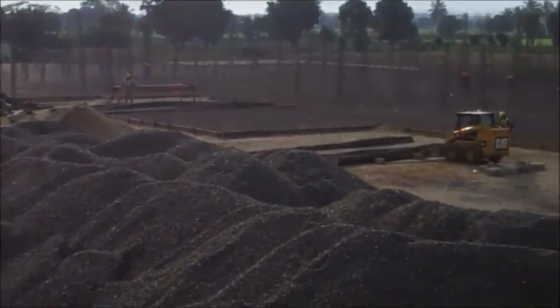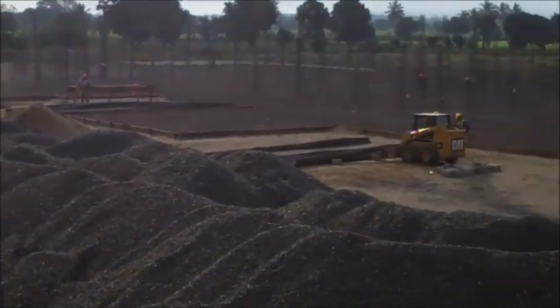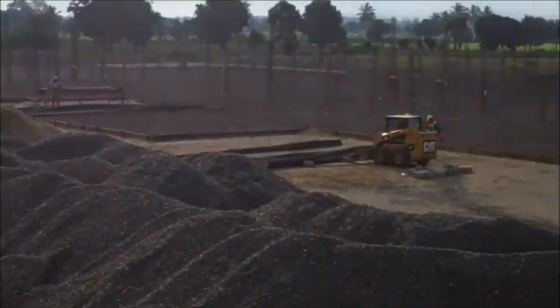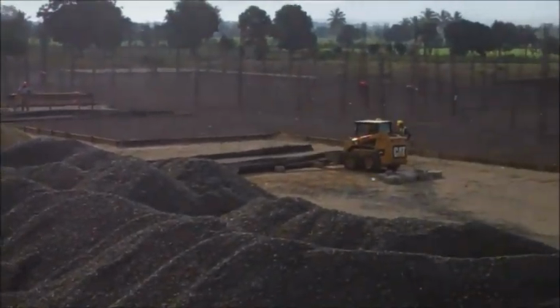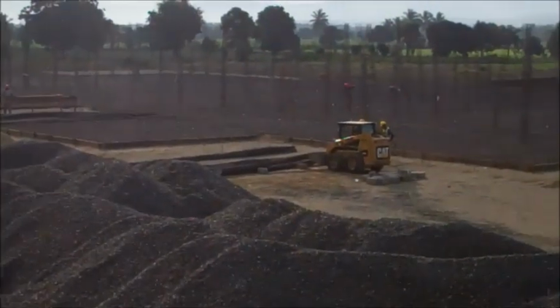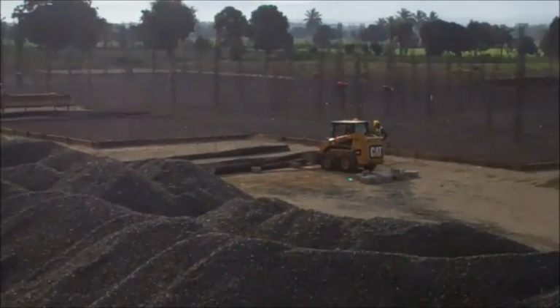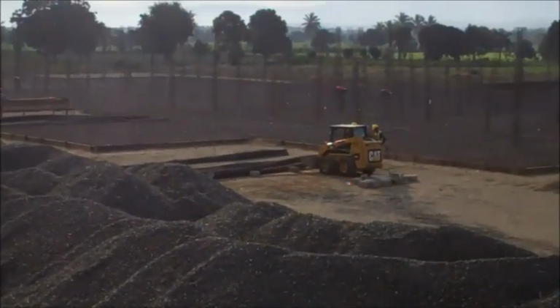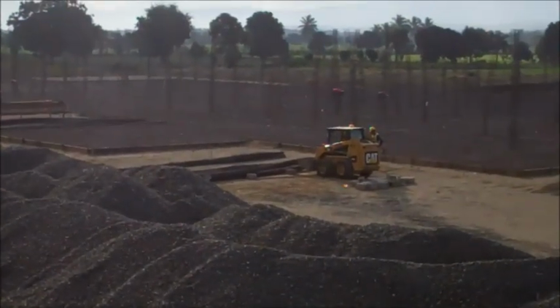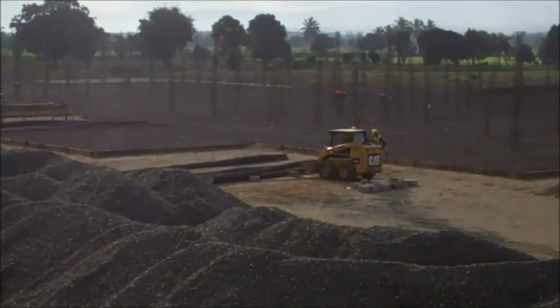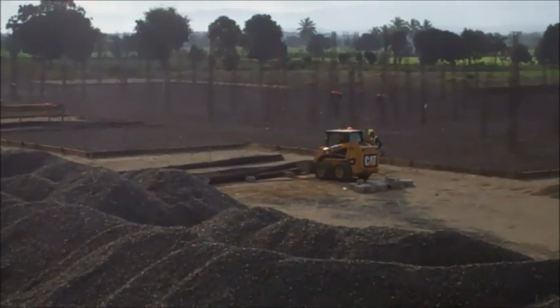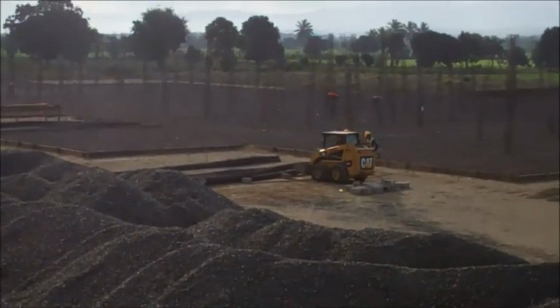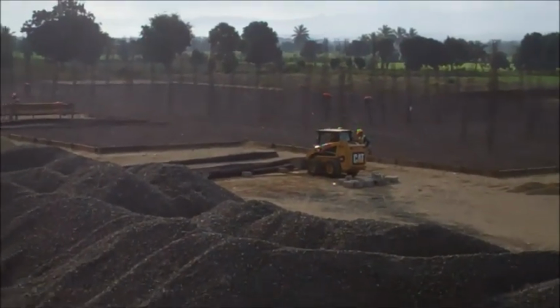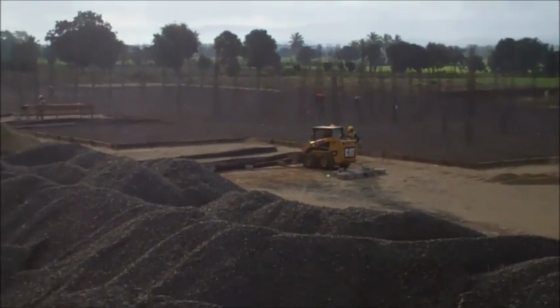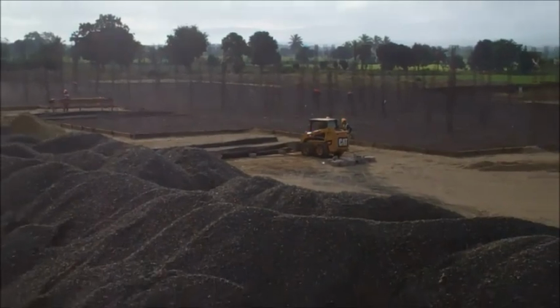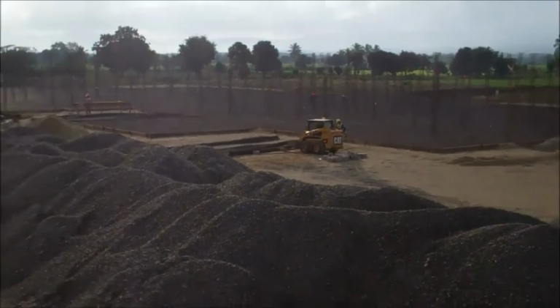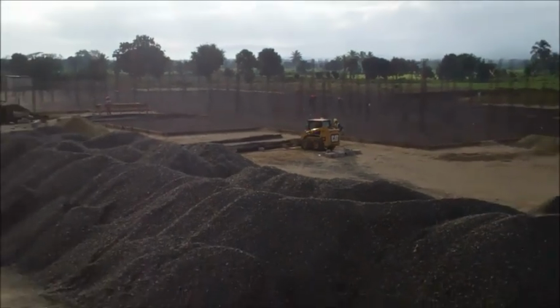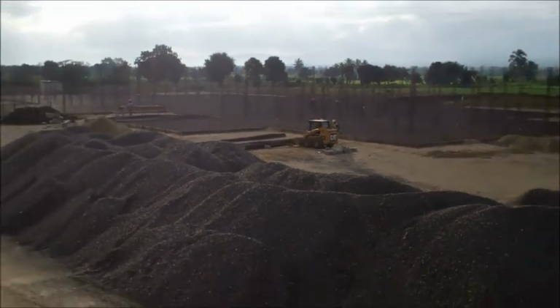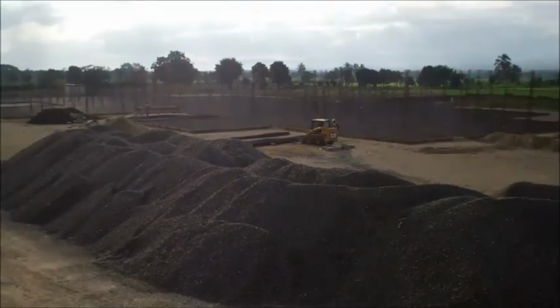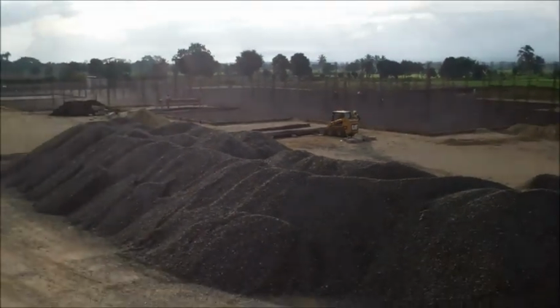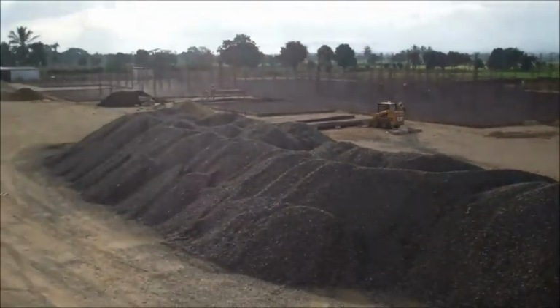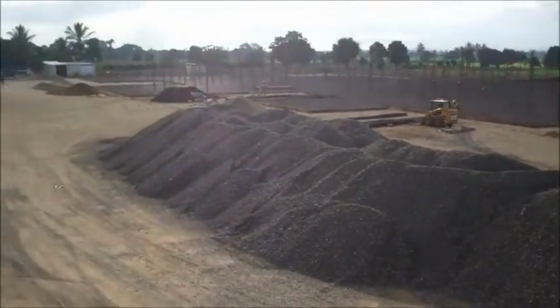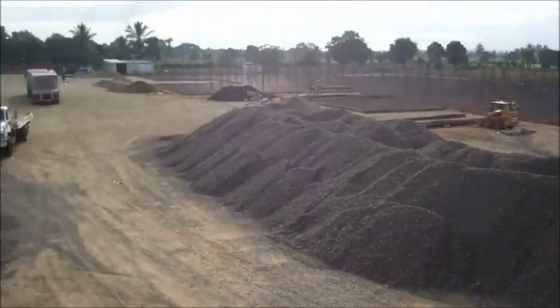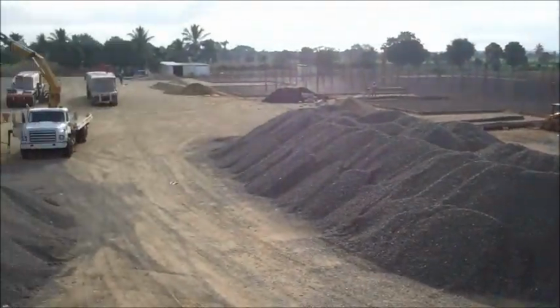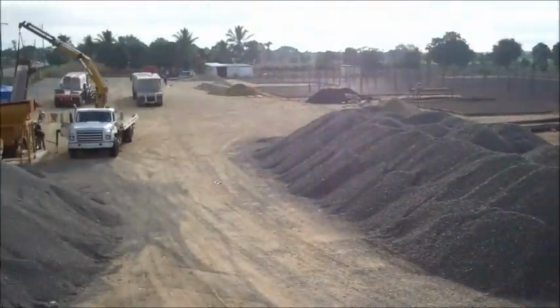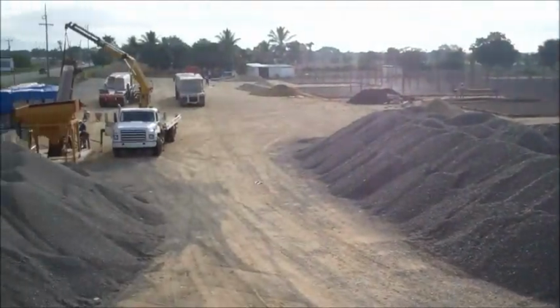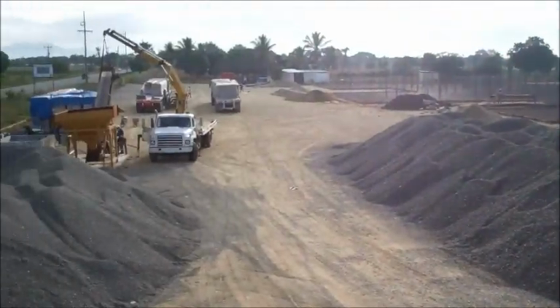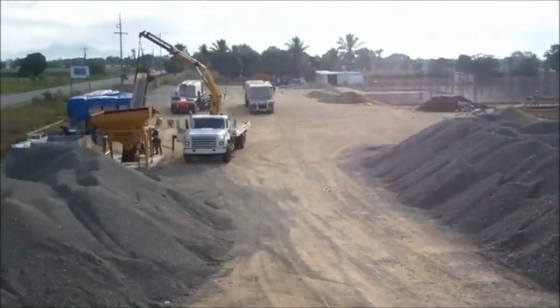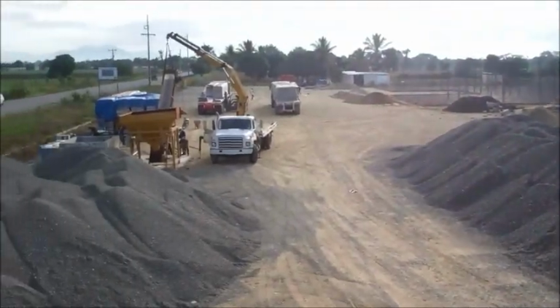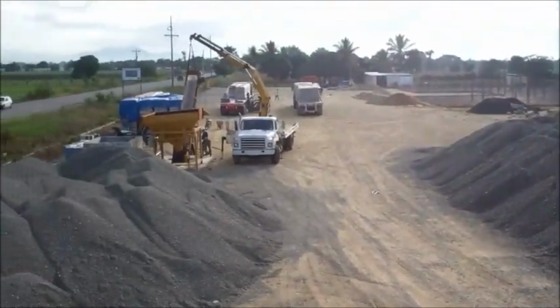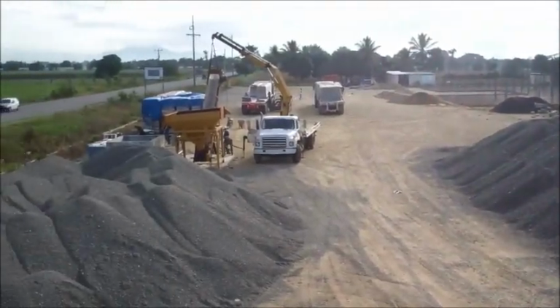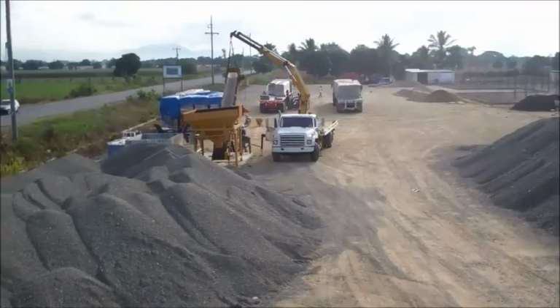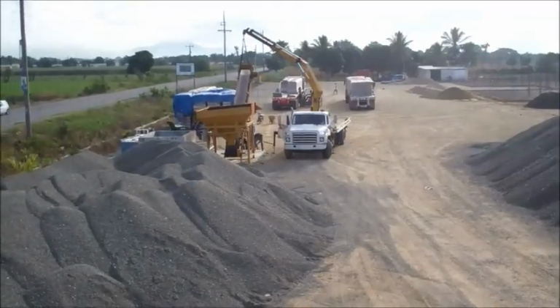We still have a little more work to do with the rebar, but that's getting done today and tomorrow. We're hoping to pour concrete Thursday.